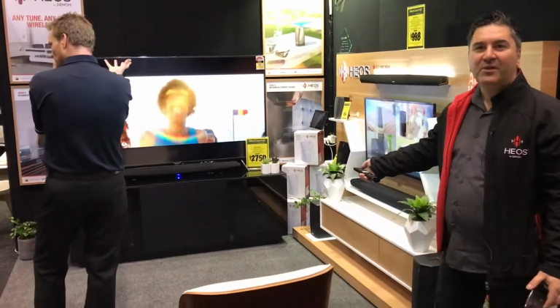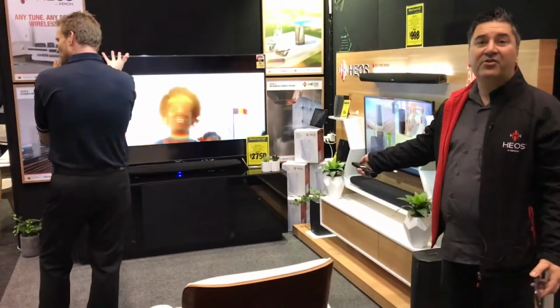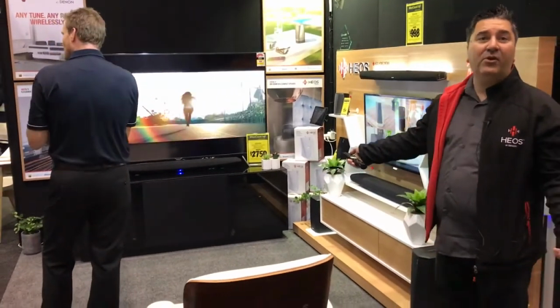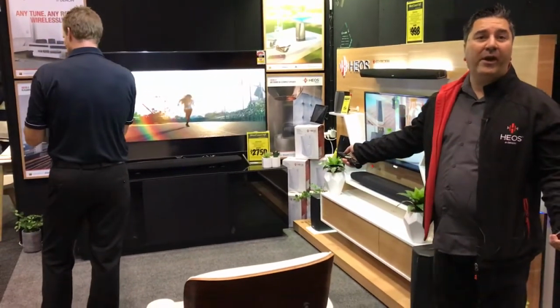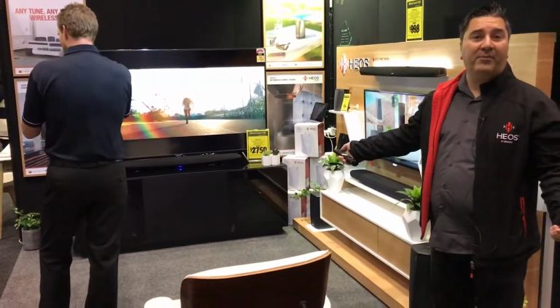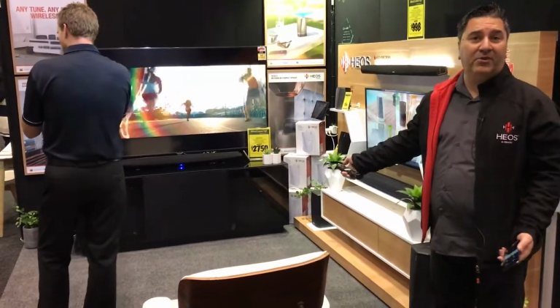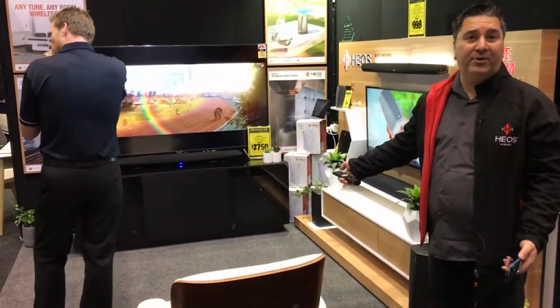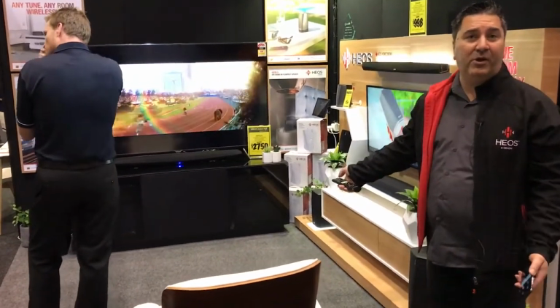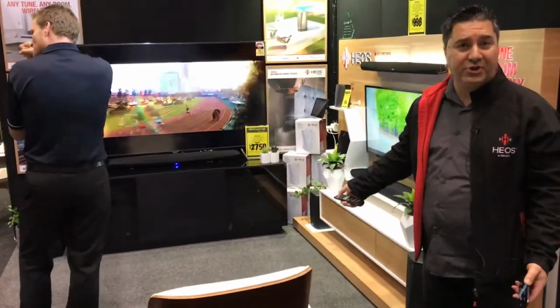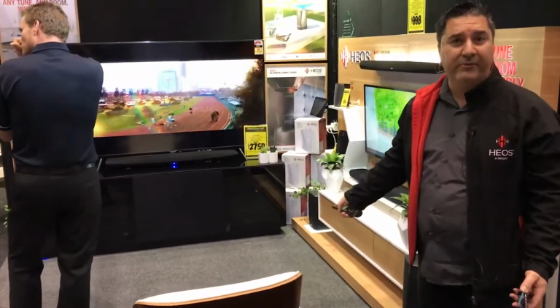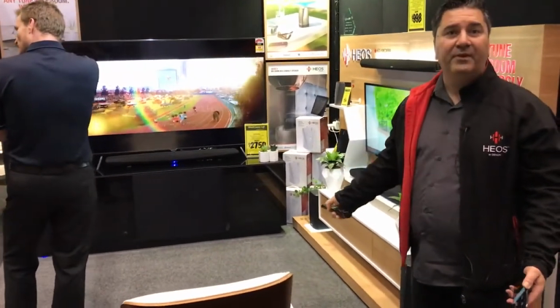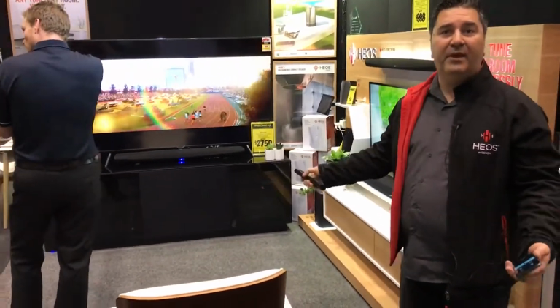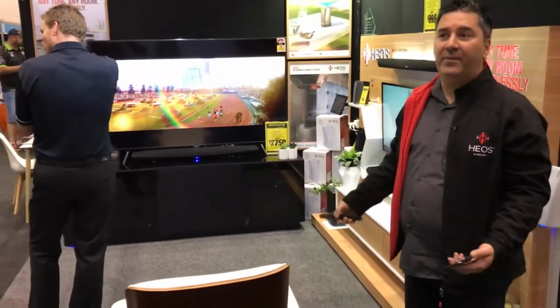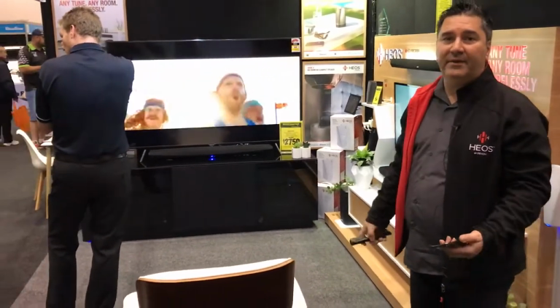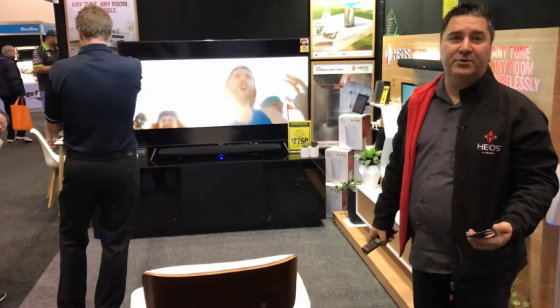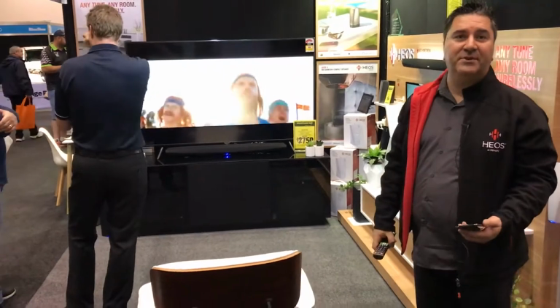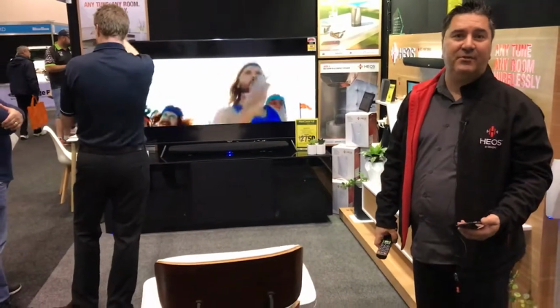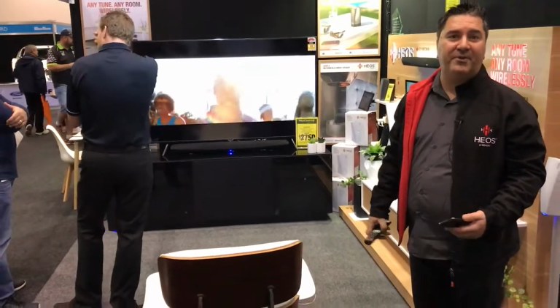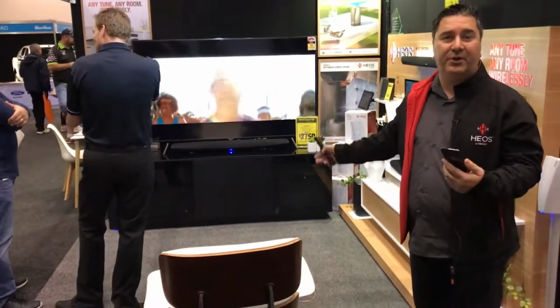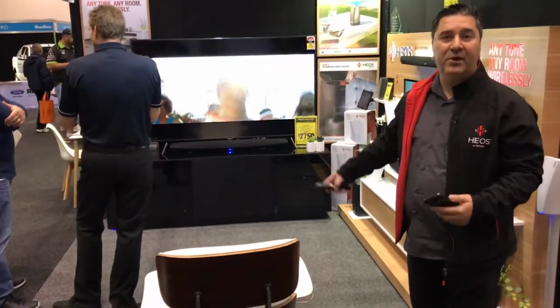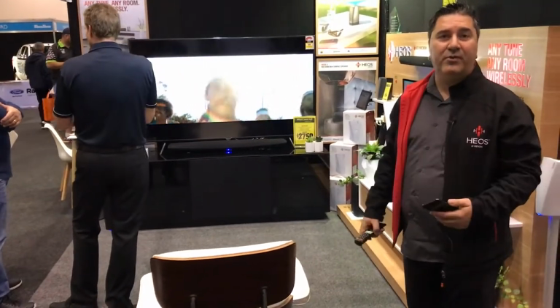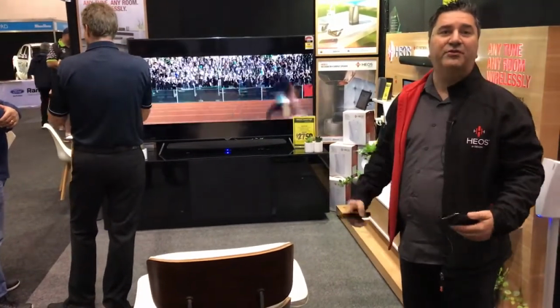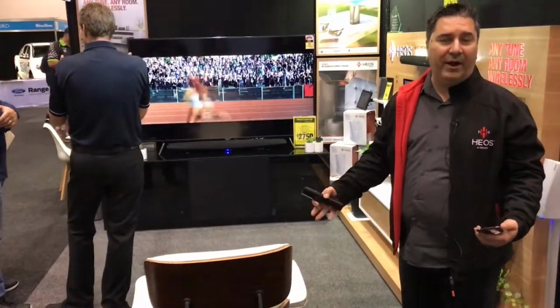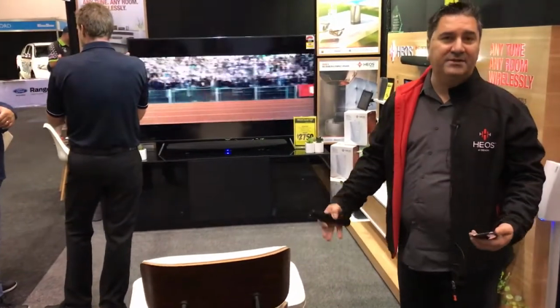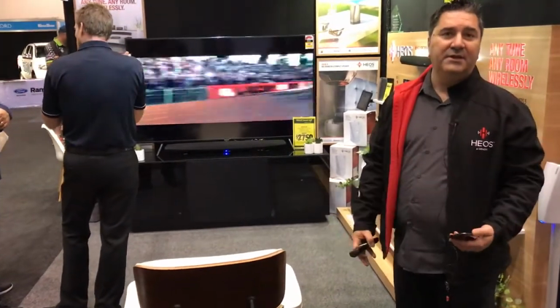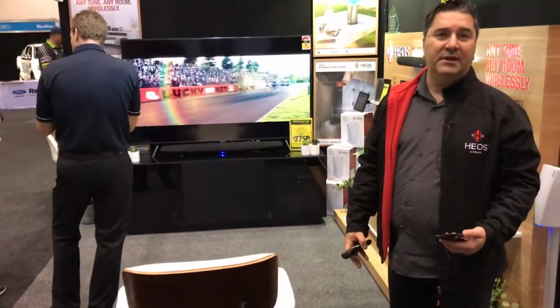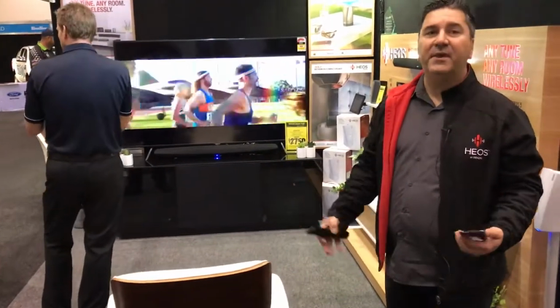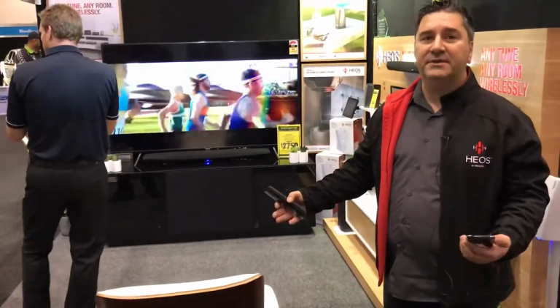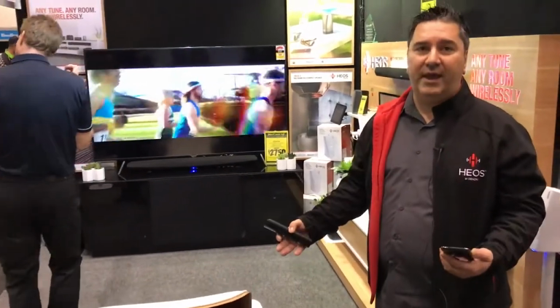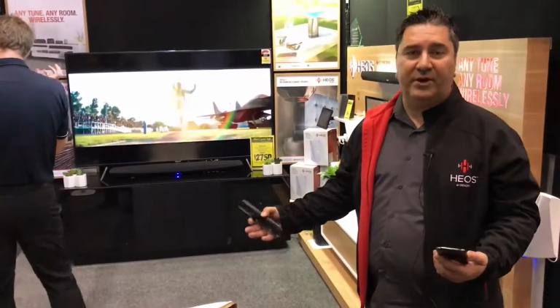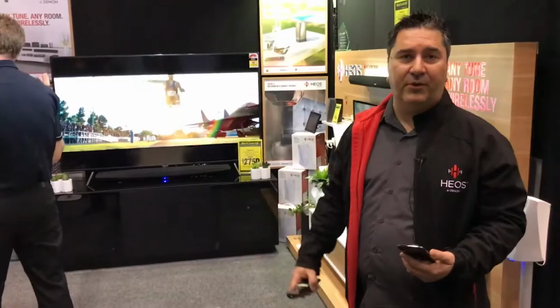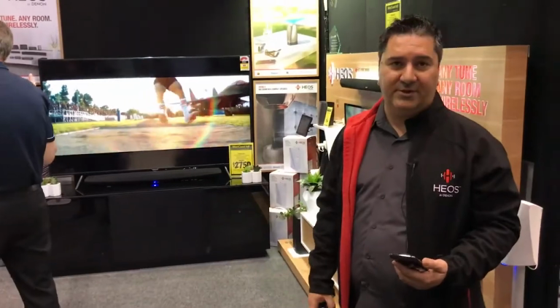So thank you. Come along to the Perth Home Show — if you're about, come and talk to us and we're happy to show you the range of wireless speakers and products from HEOS.